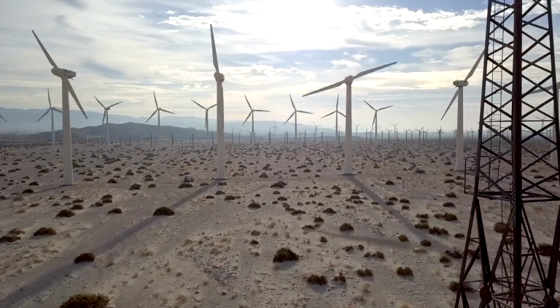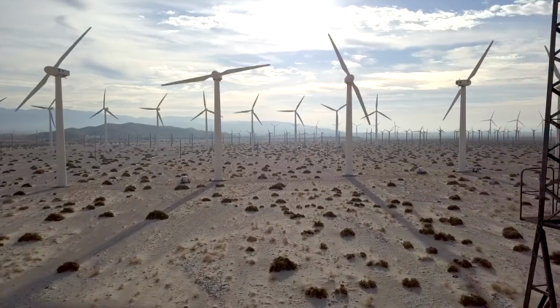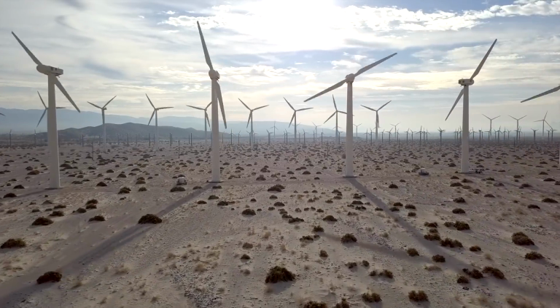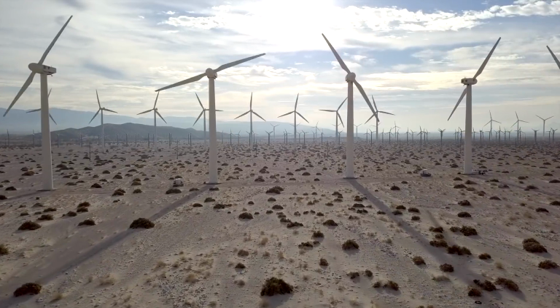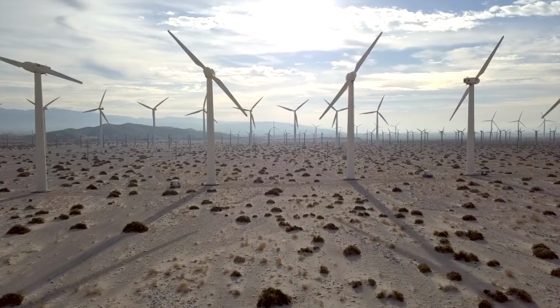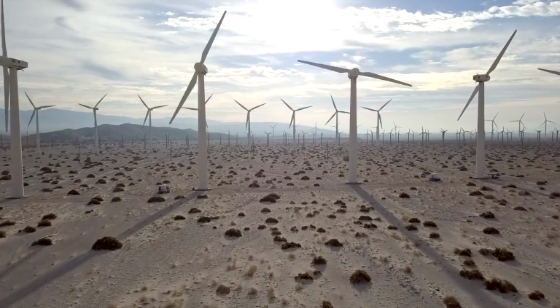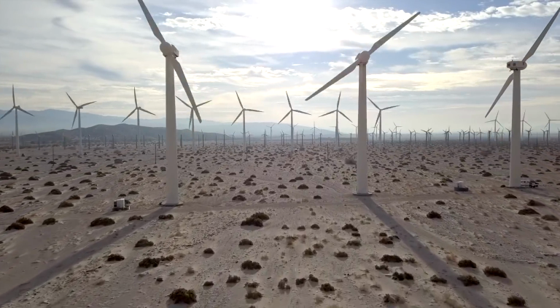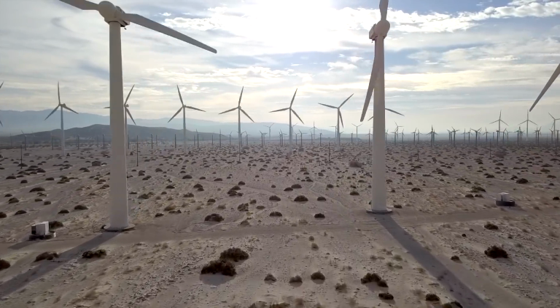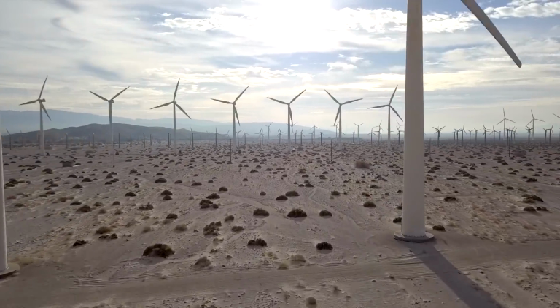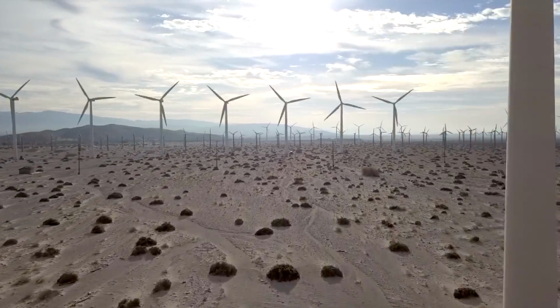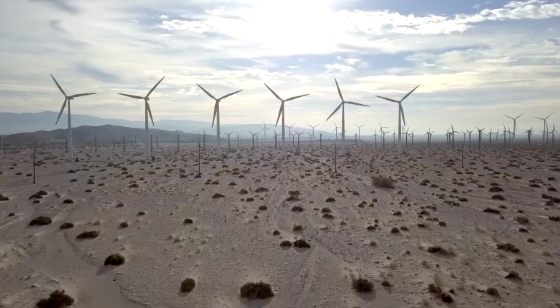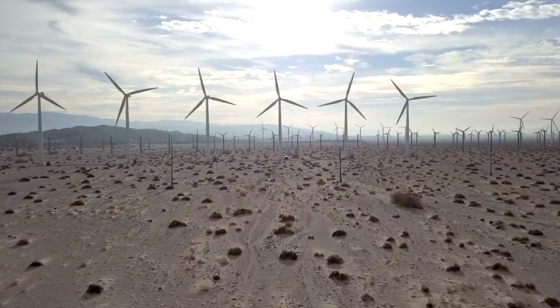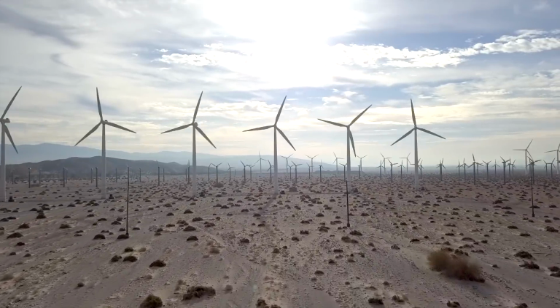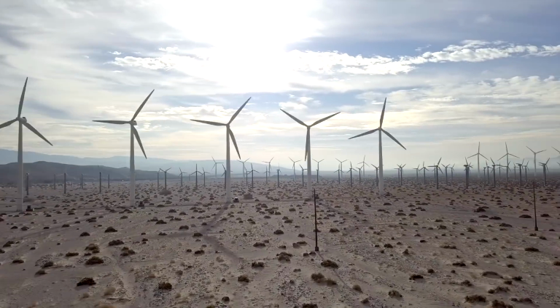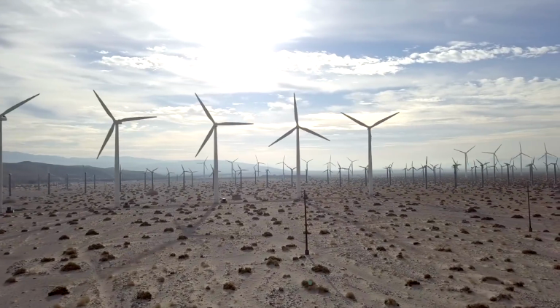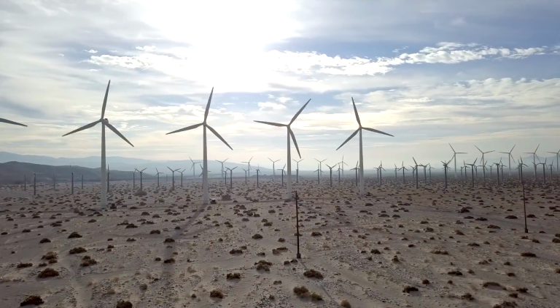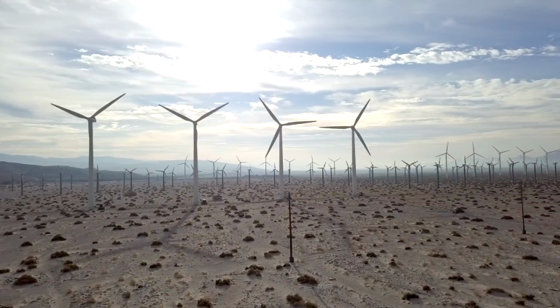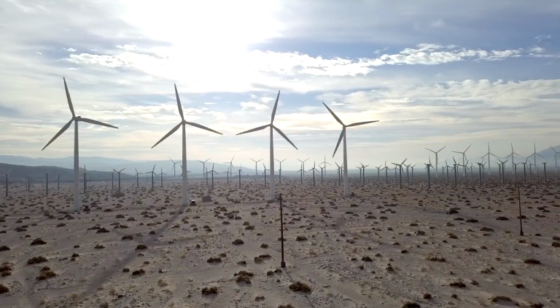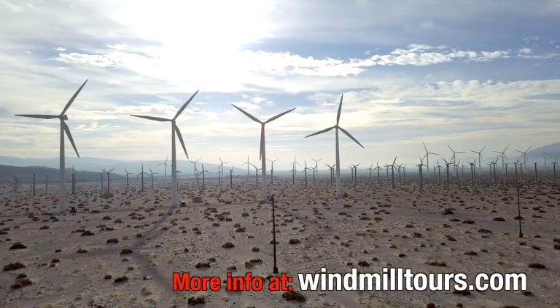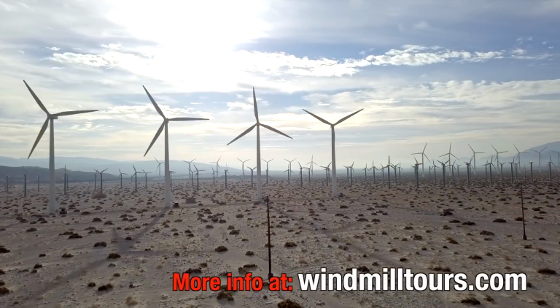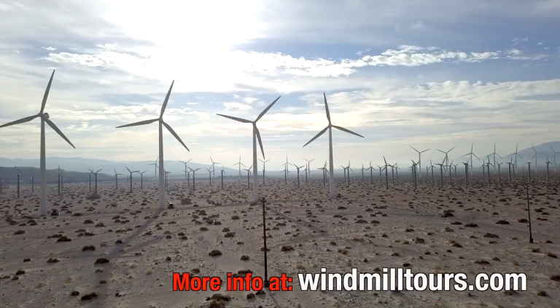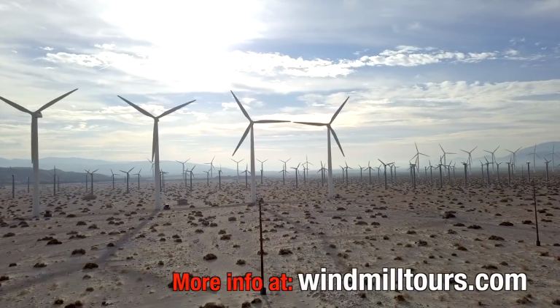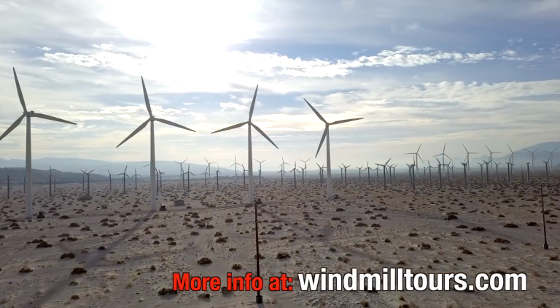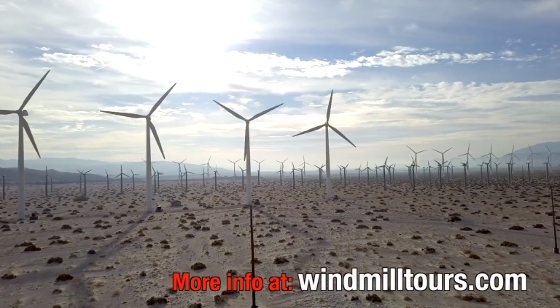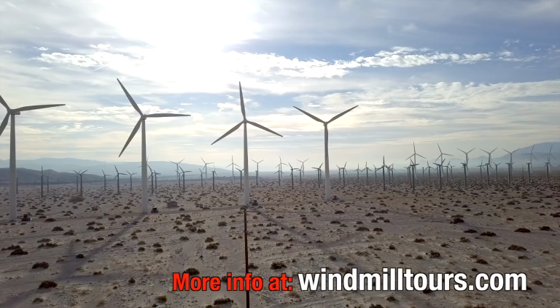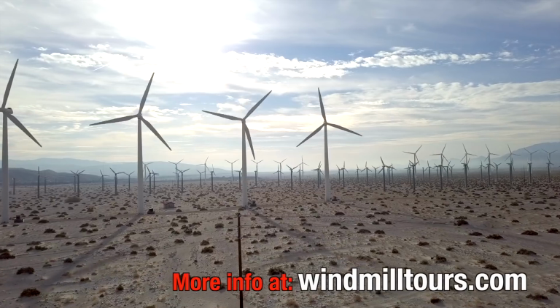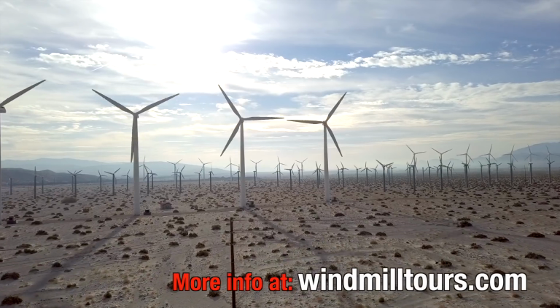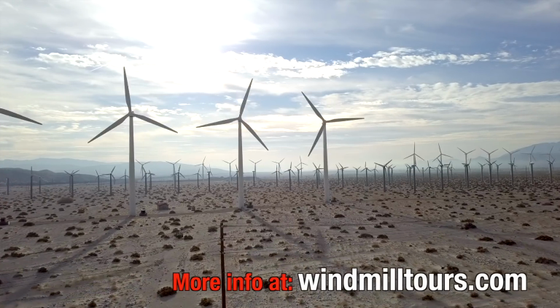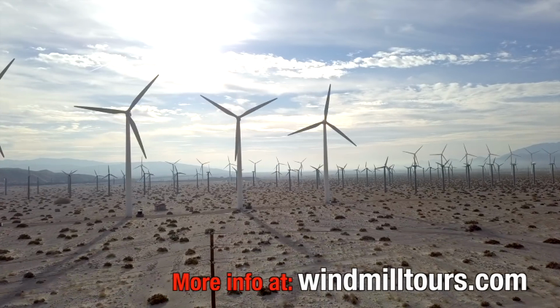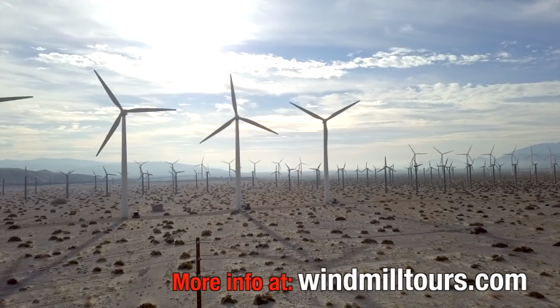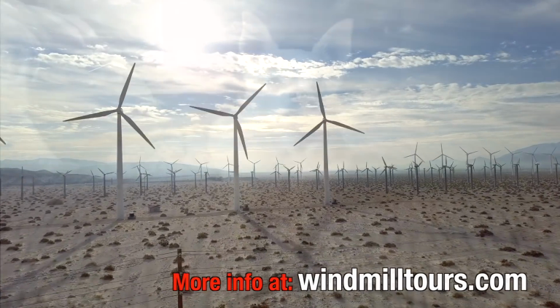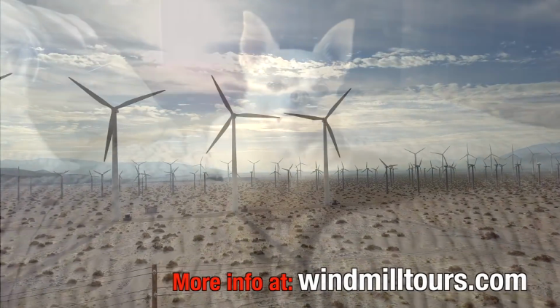Future turbines will only get larger, more expensive, but also more efficient. For more information, check out windmilltours.com.